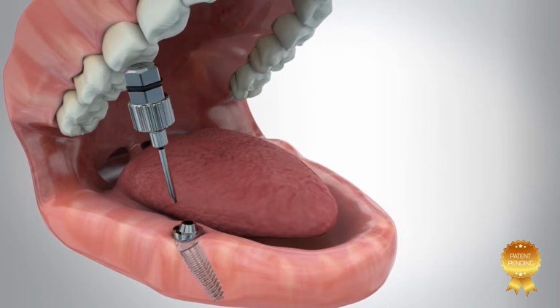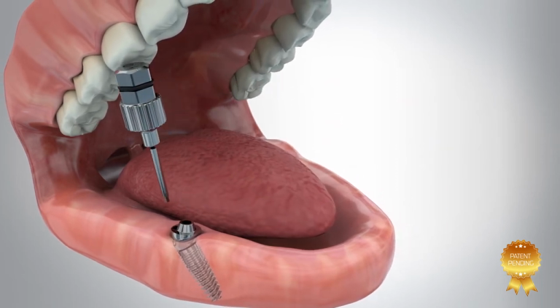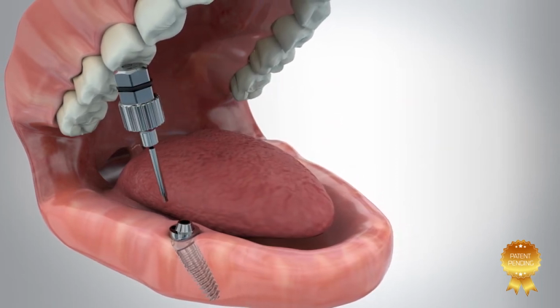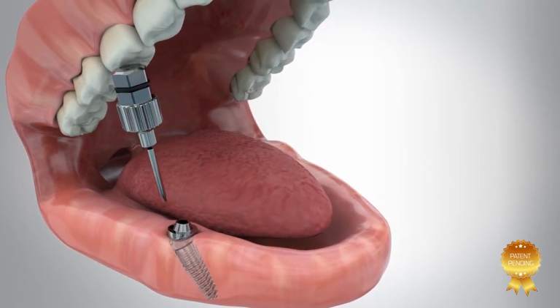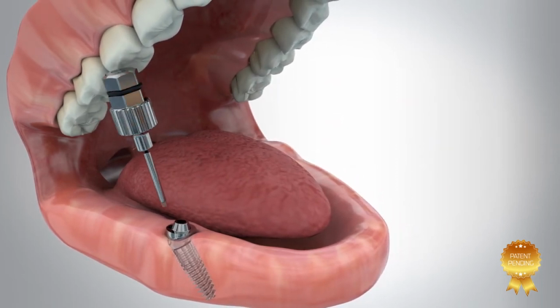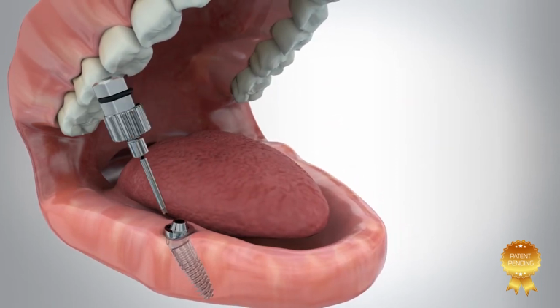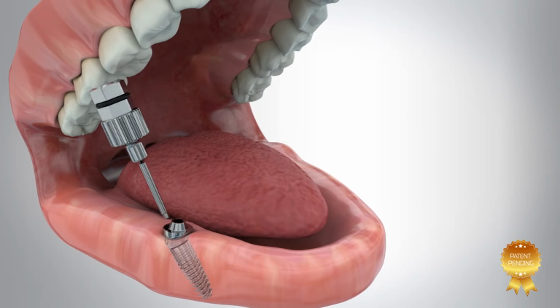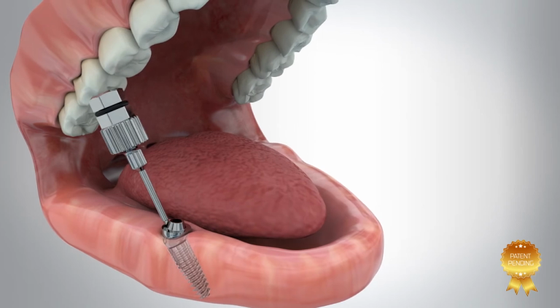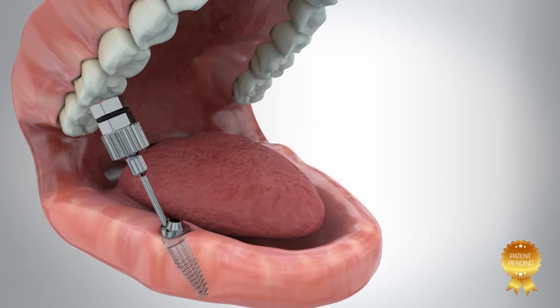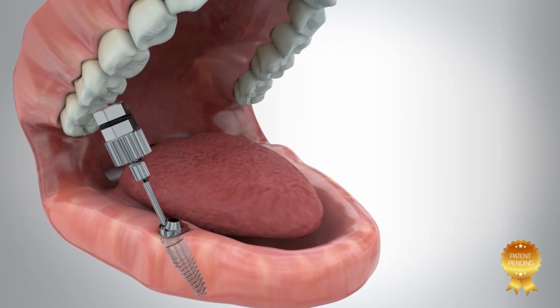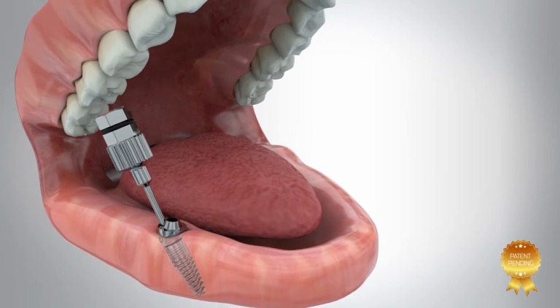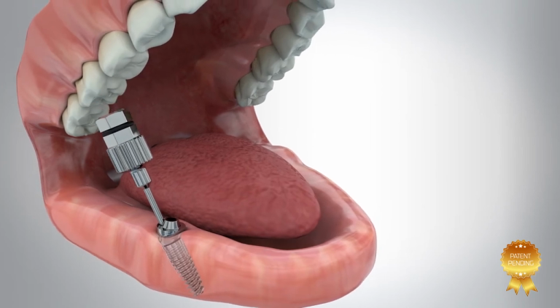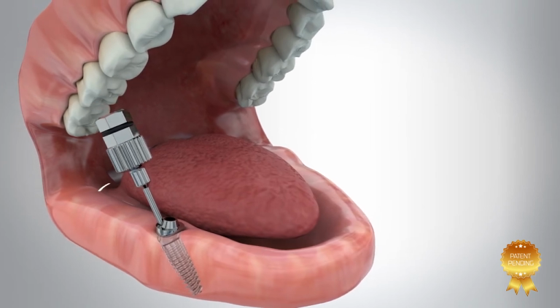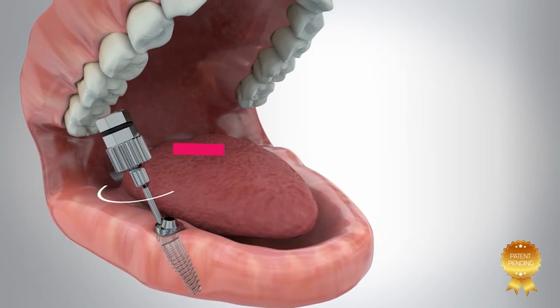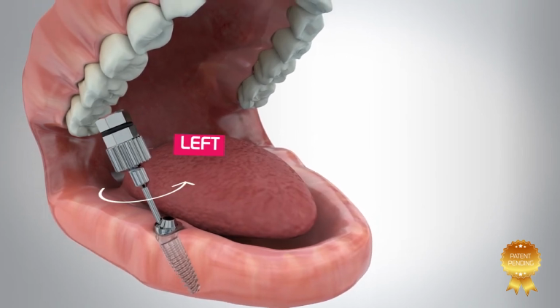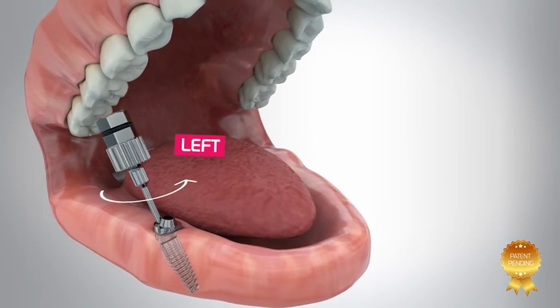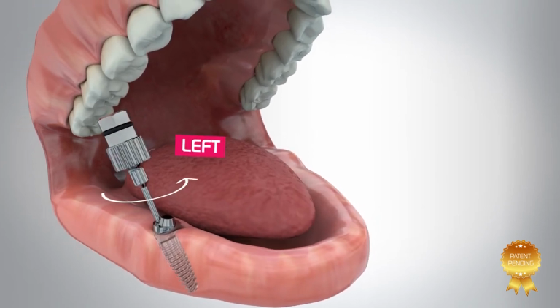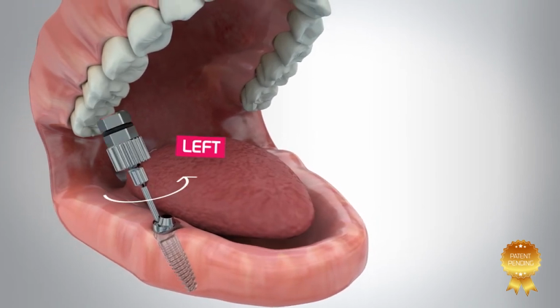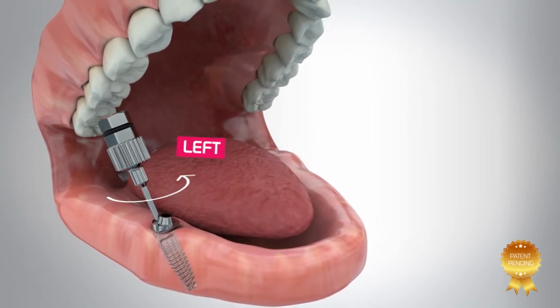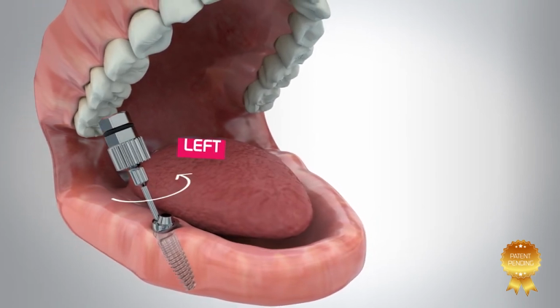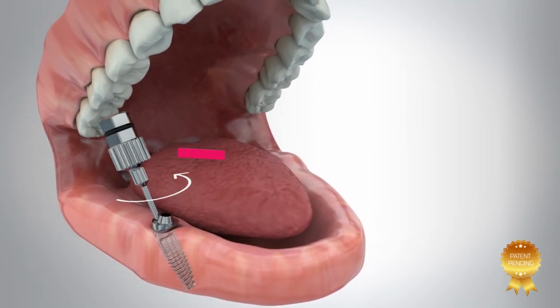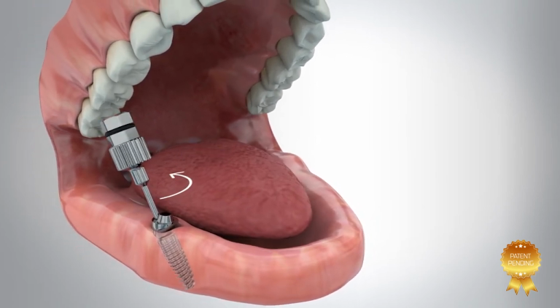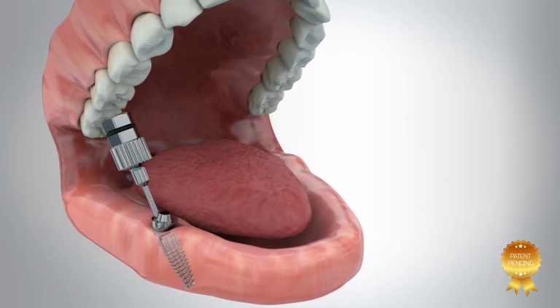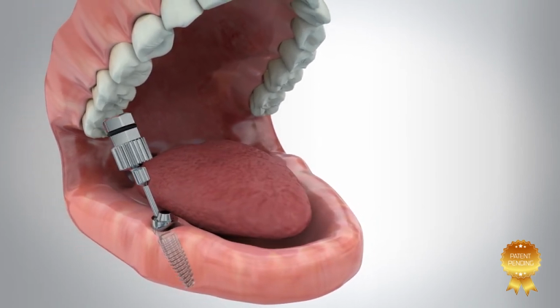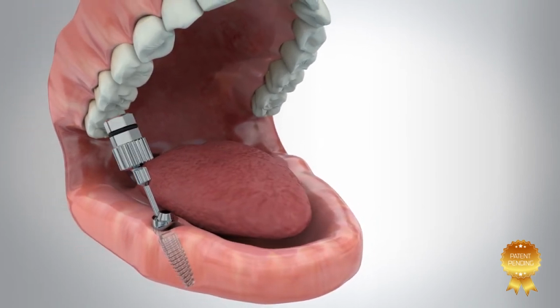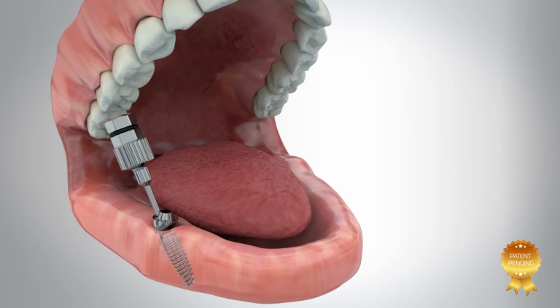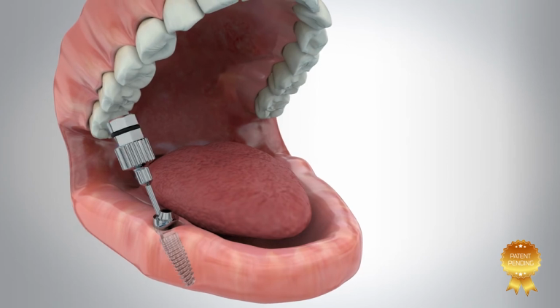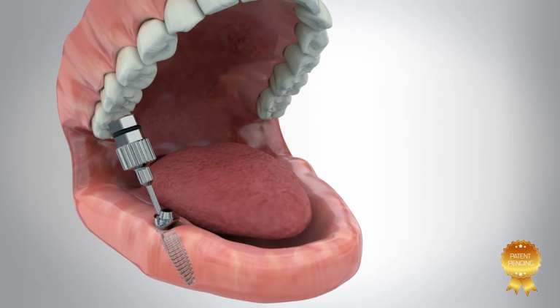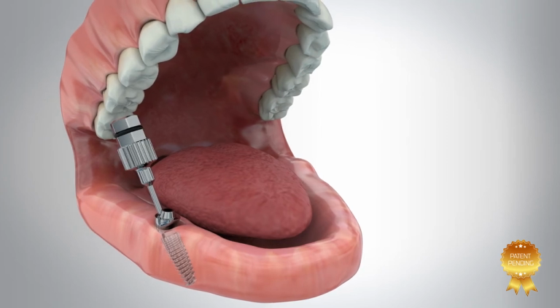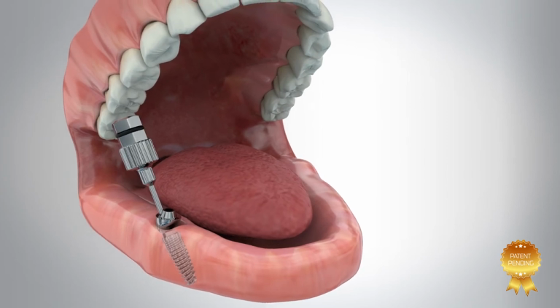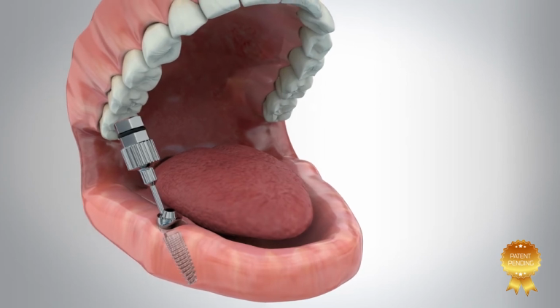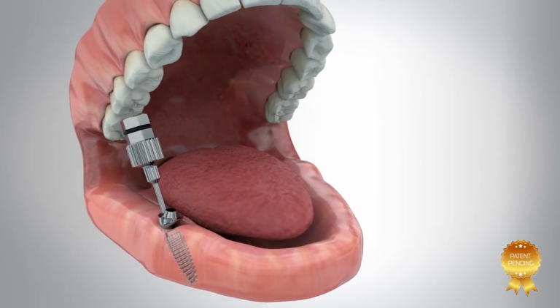In cases where a screw replacement is required due to maintenance or breakage, detachment of the abutment is done using the angulated multi-unit key.